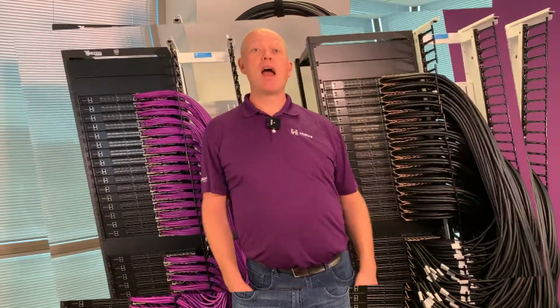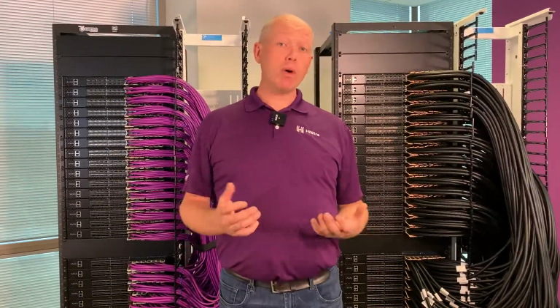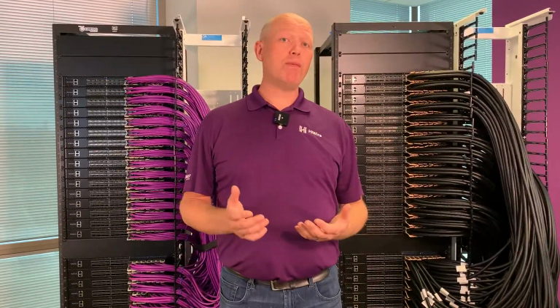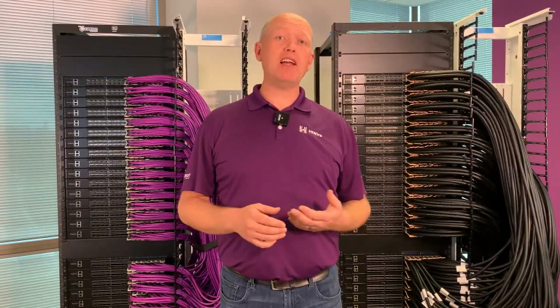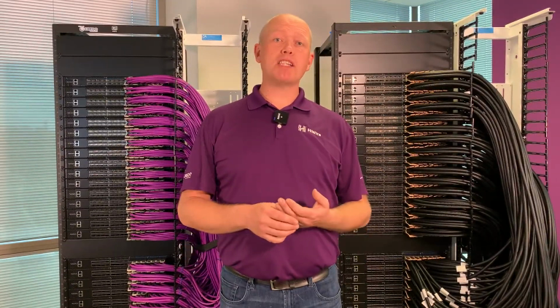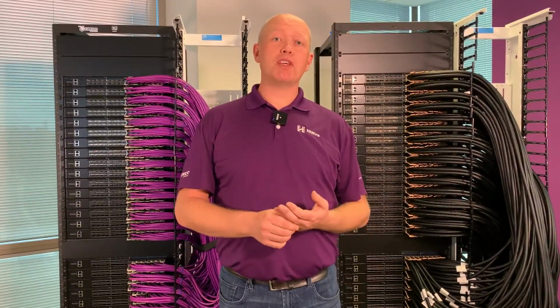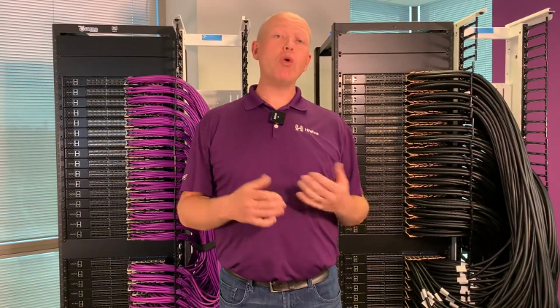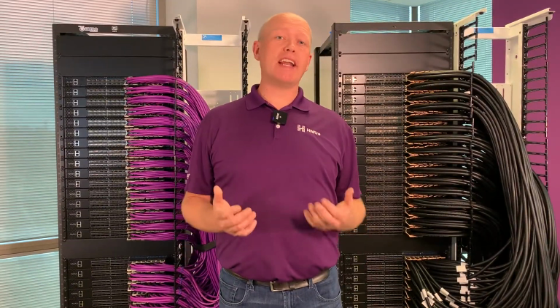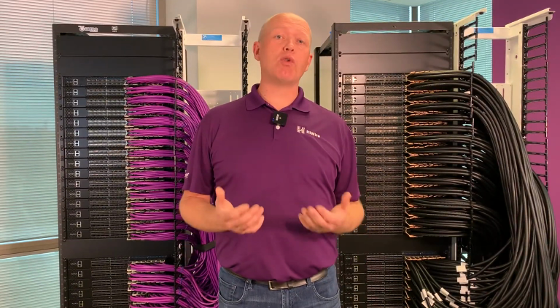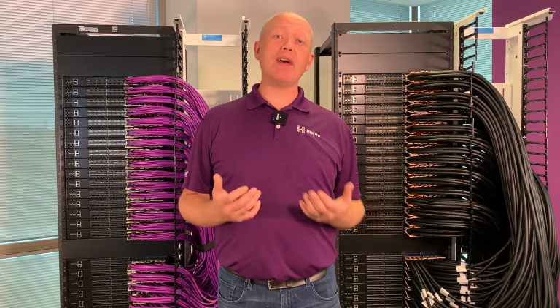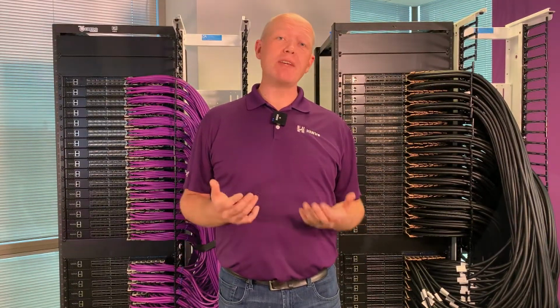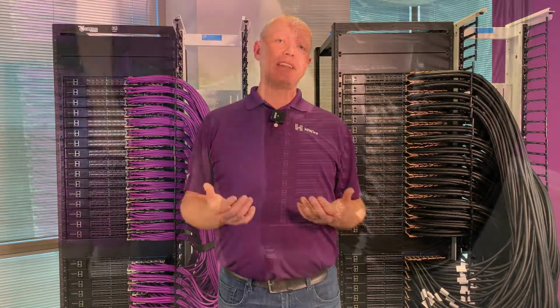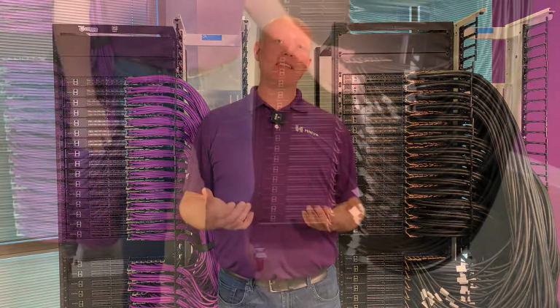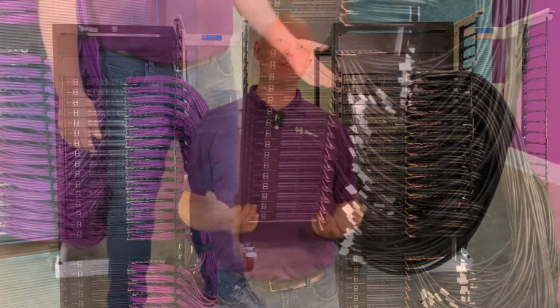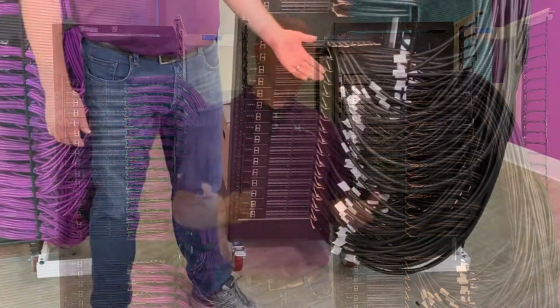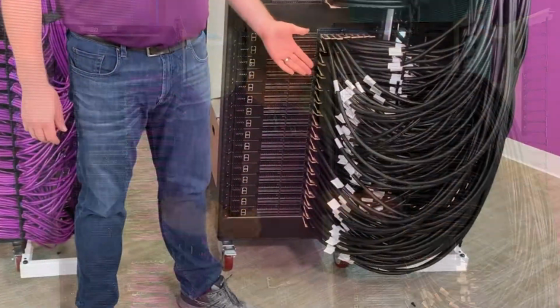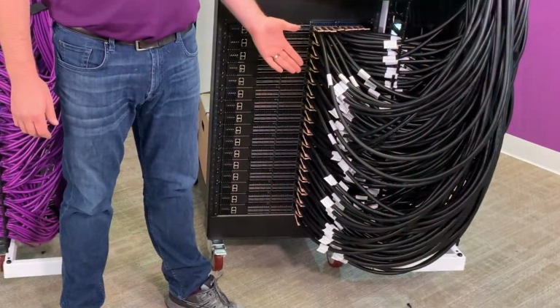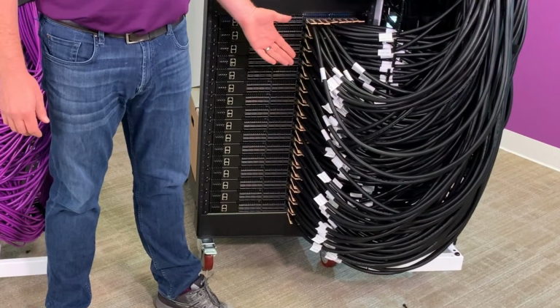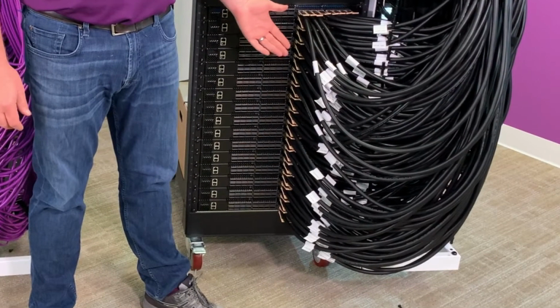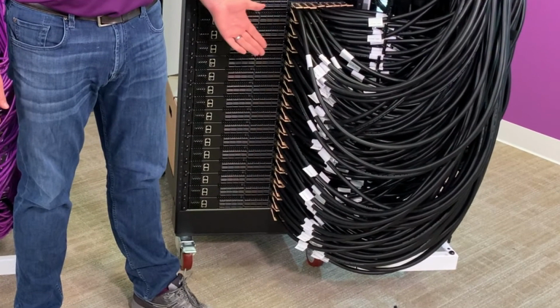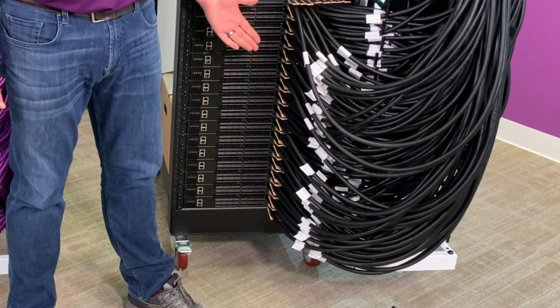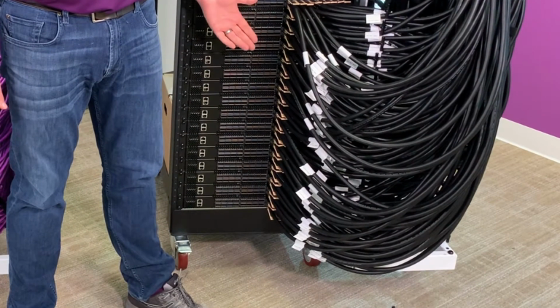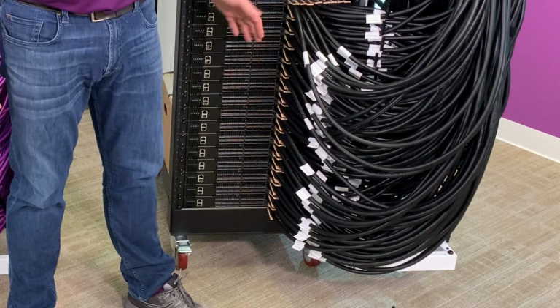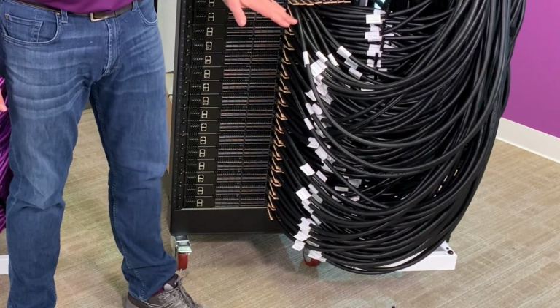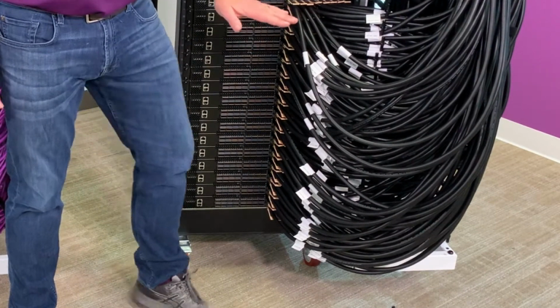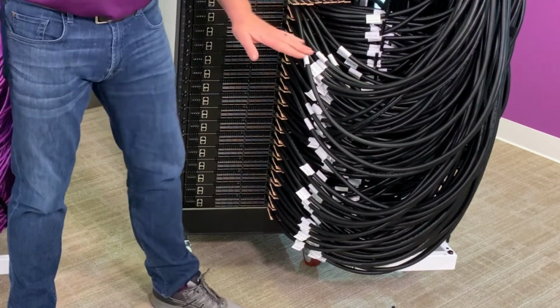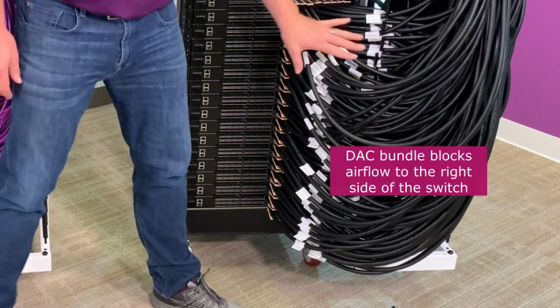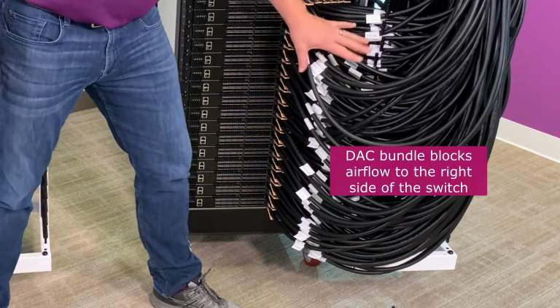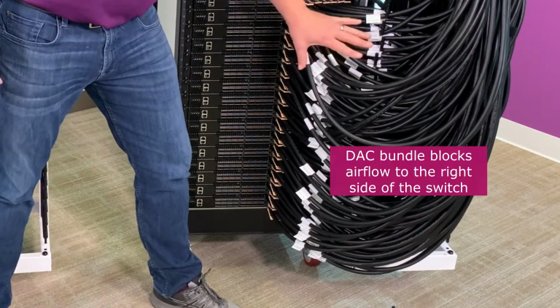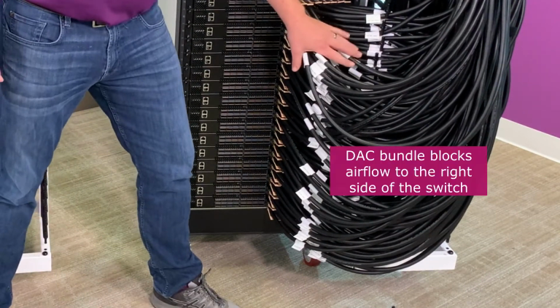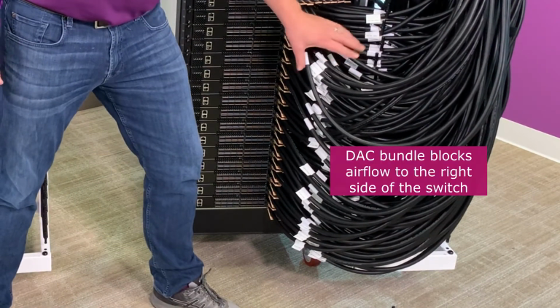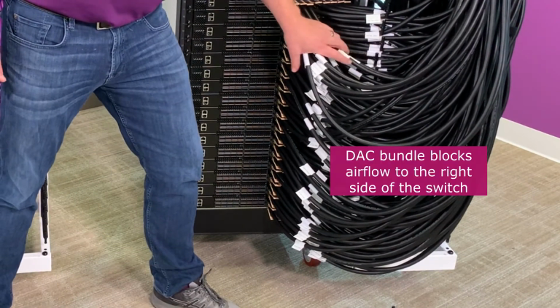At 1.4 kilowatts per U, cooling and airflow are really everything in this system. The challenge here is you've got so much massive copper up front that you're blocking airflow on the right-hand side of the switch,